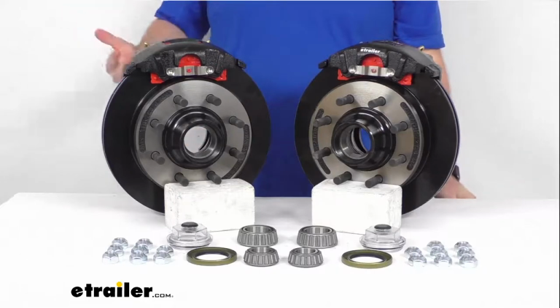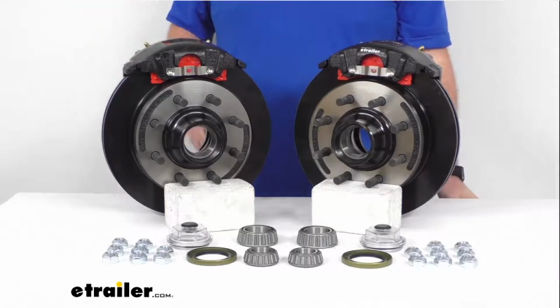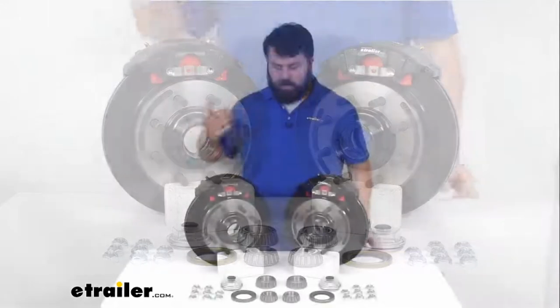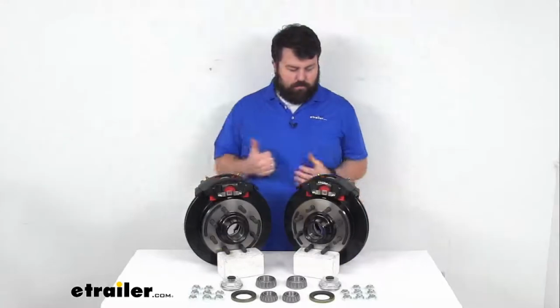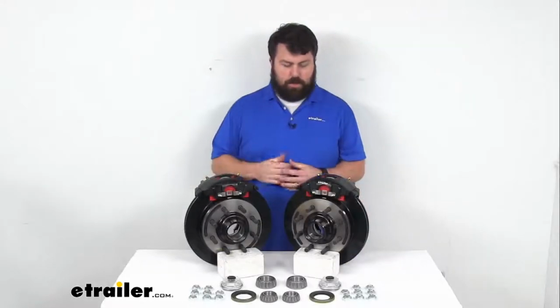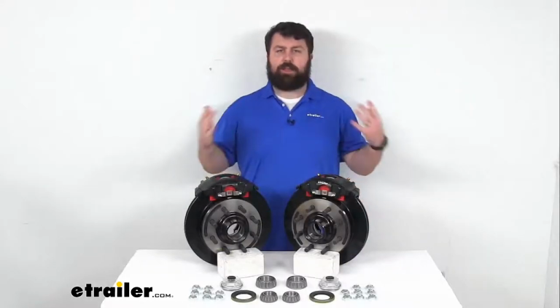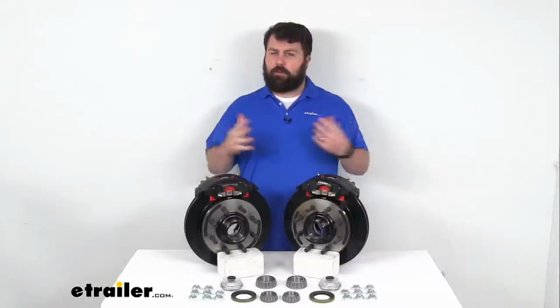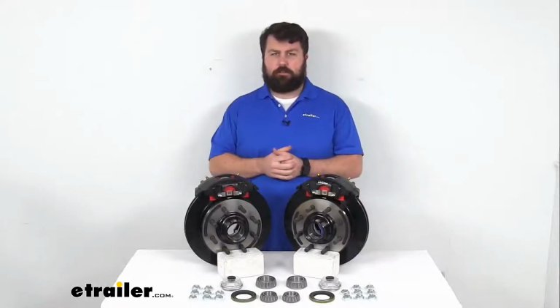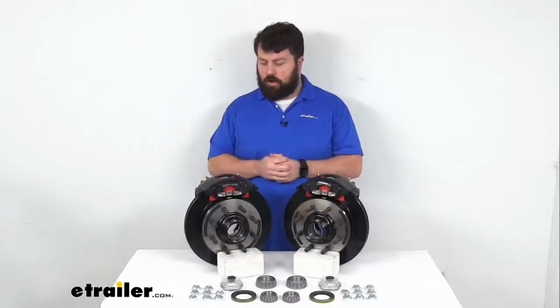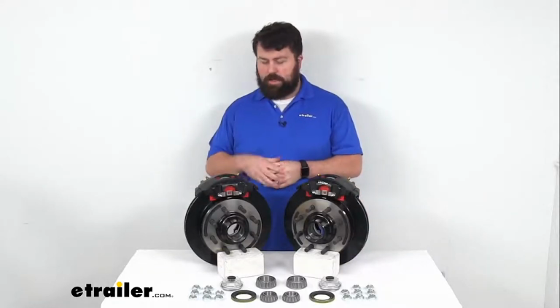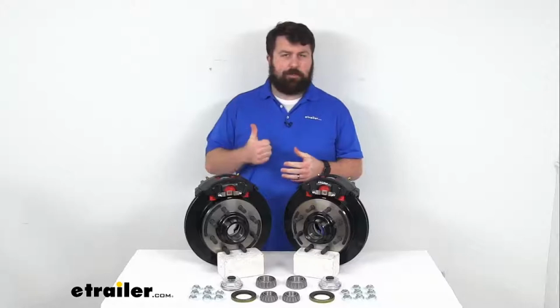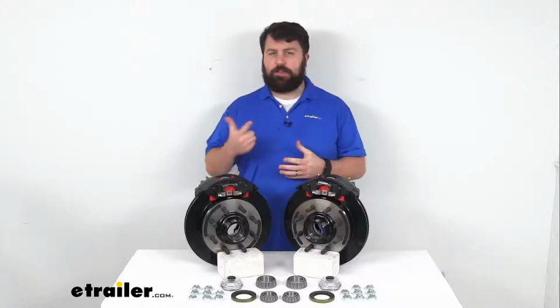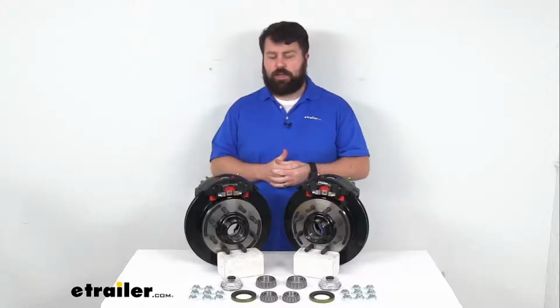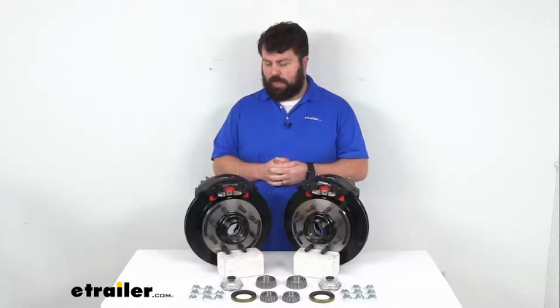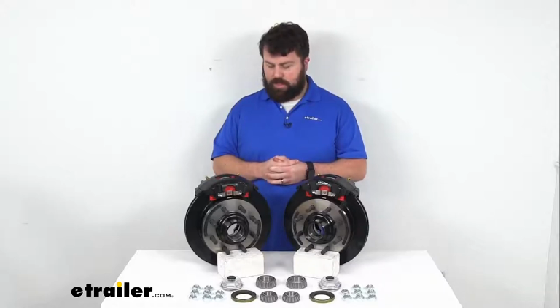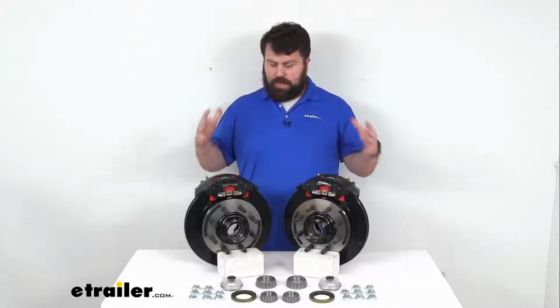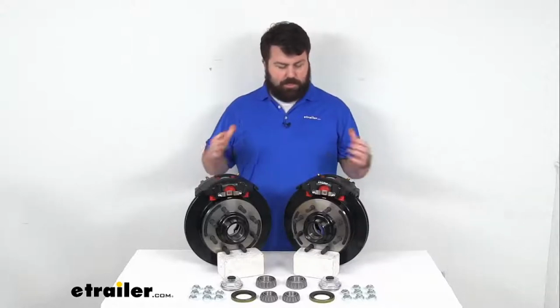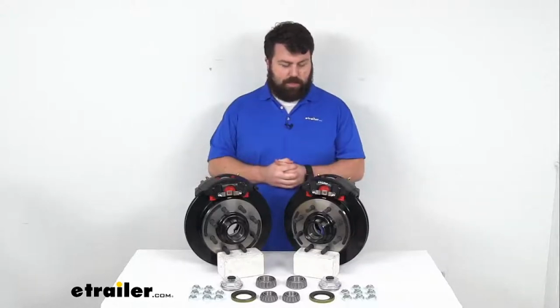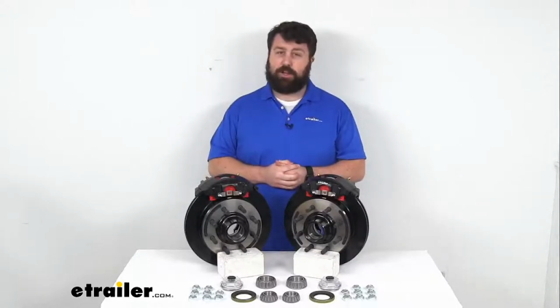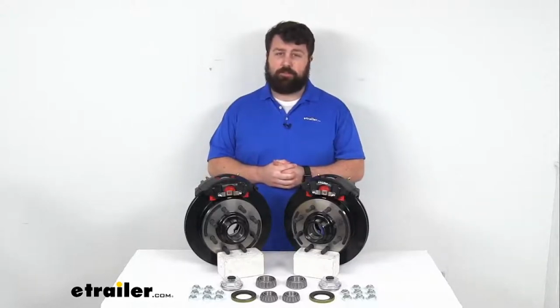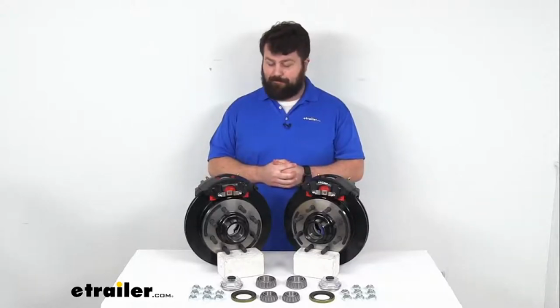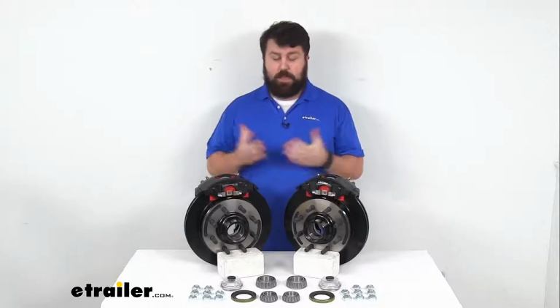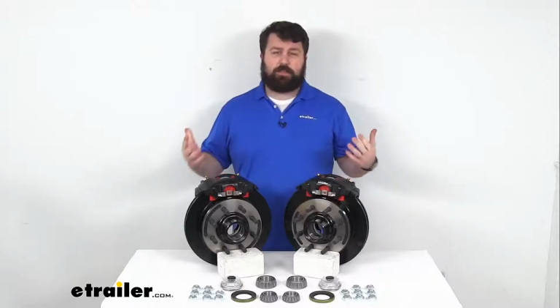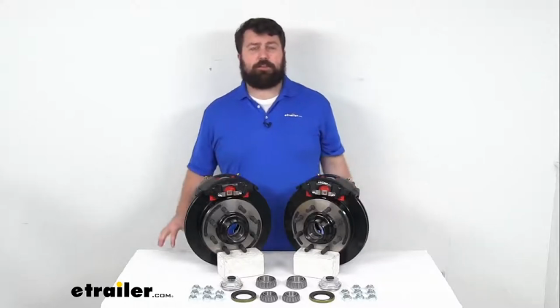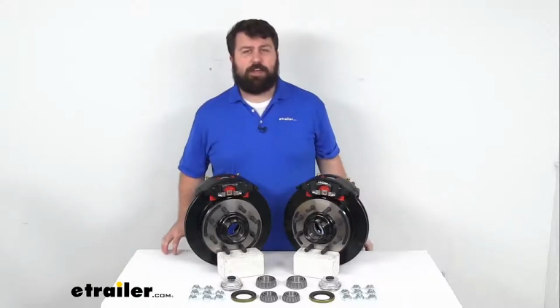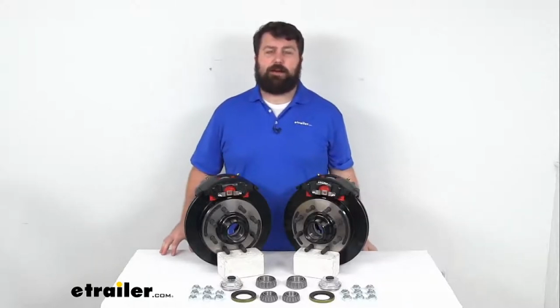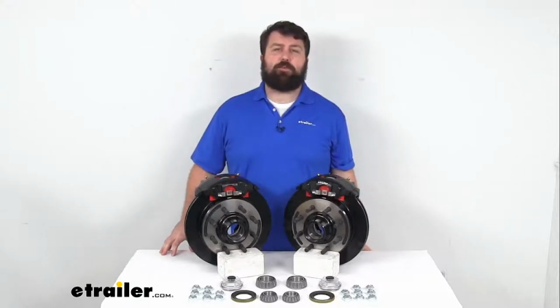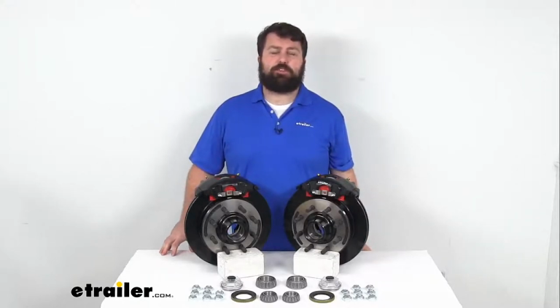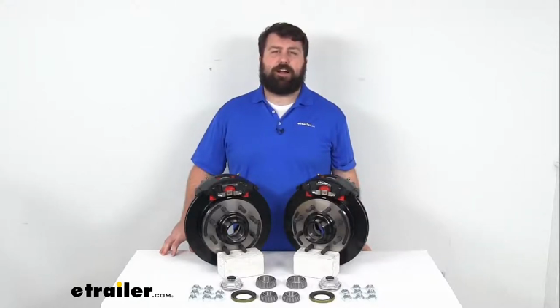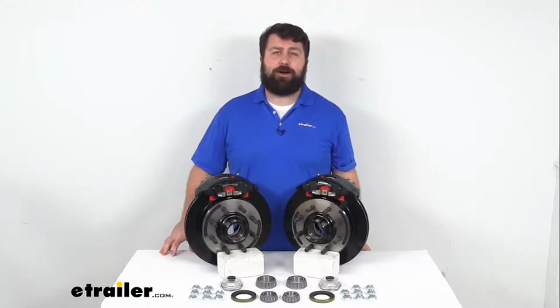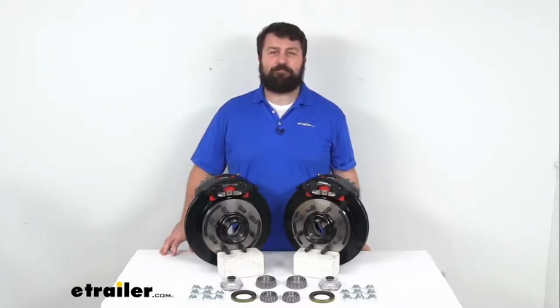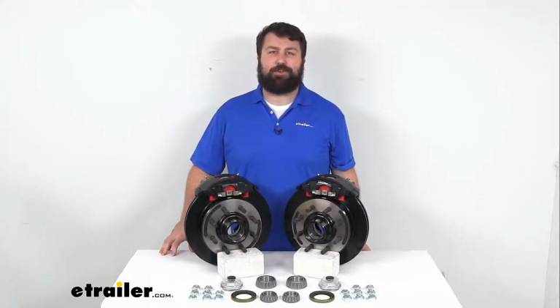If you are looking to upgrade your brakes for your camper, utility trailer, or that kind of thing, these are going to be a major upgrade for you. That completes our look for today. Again, I'm Michael with eTrailer.com — thanks for watching.